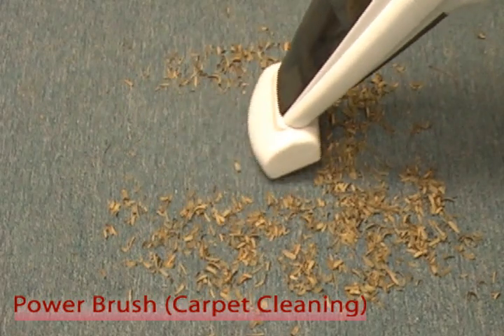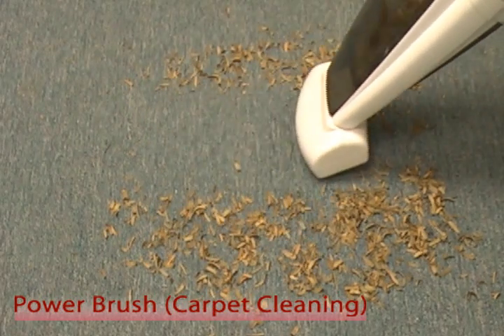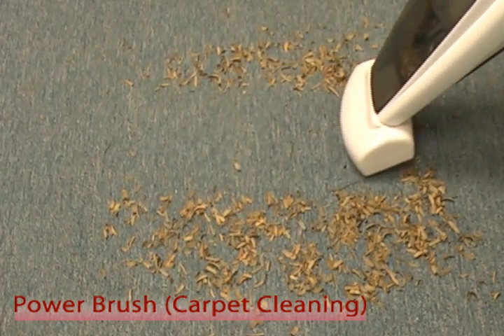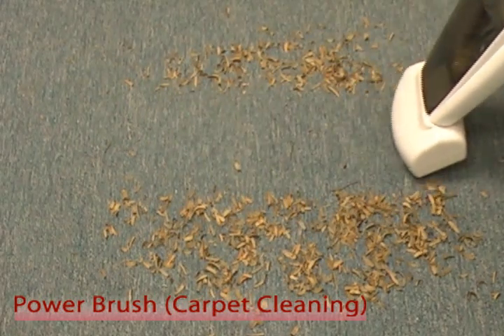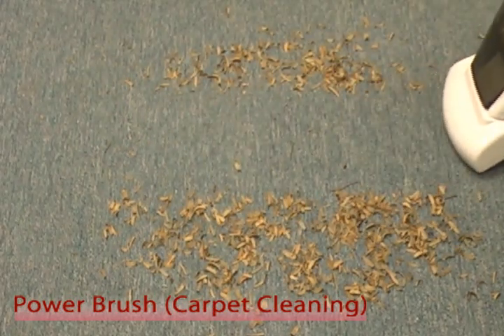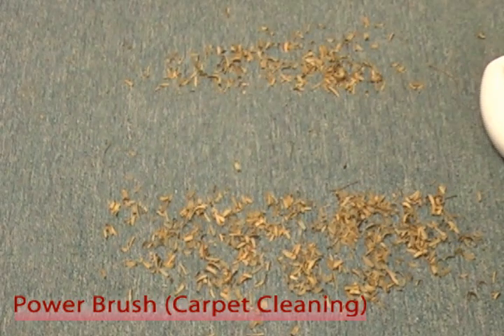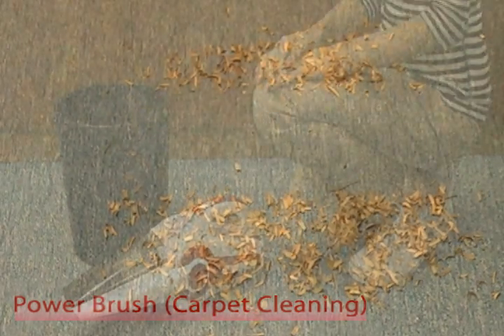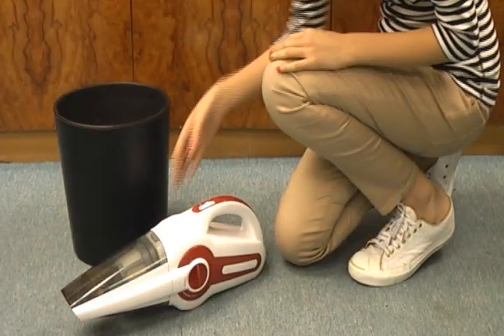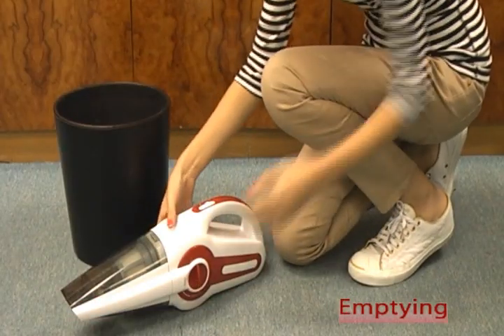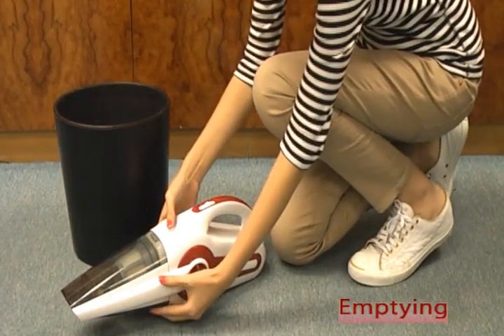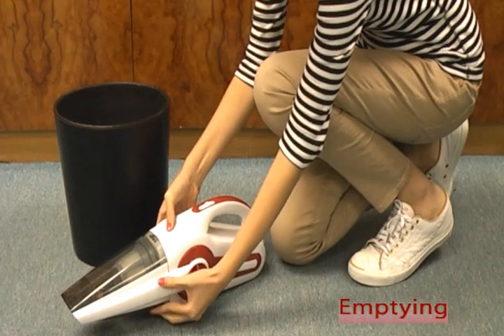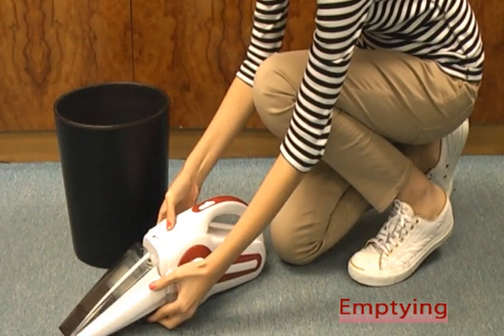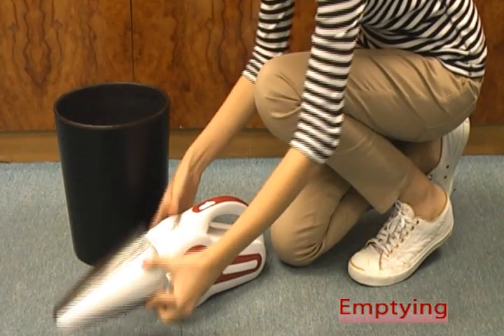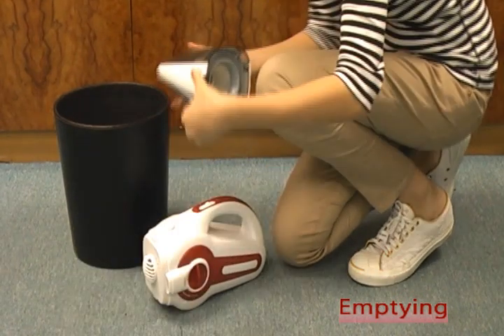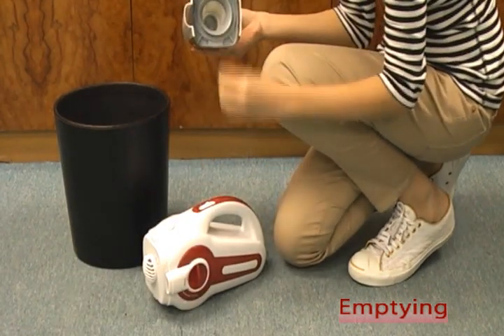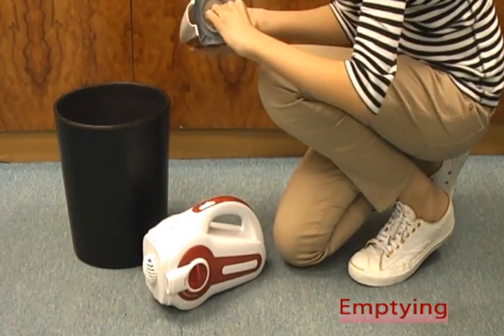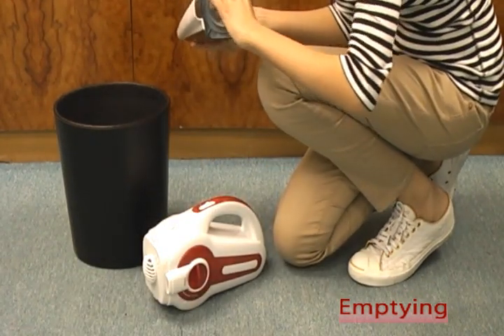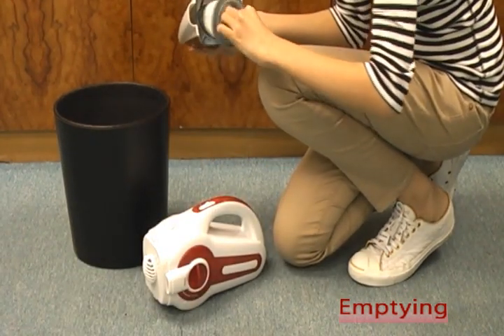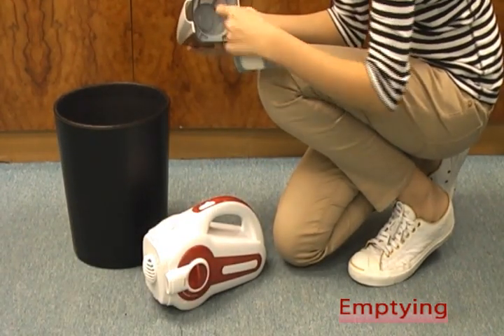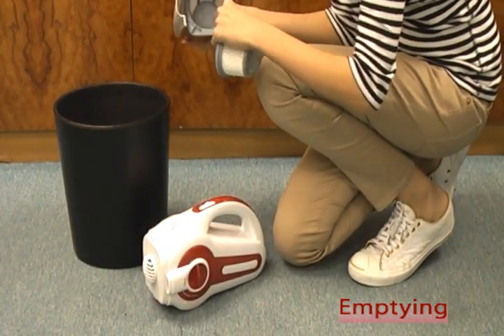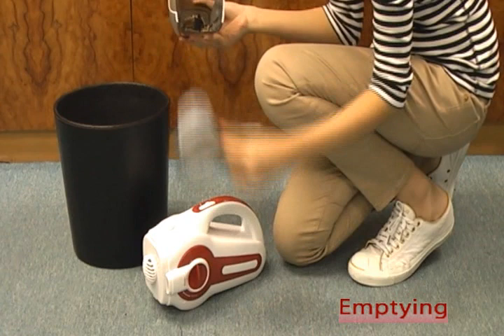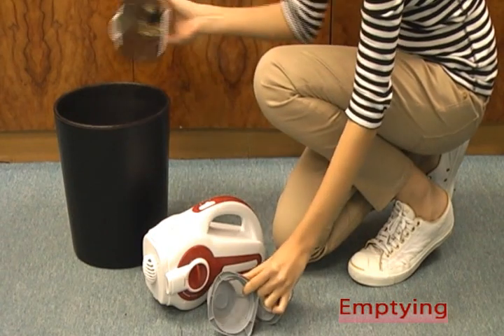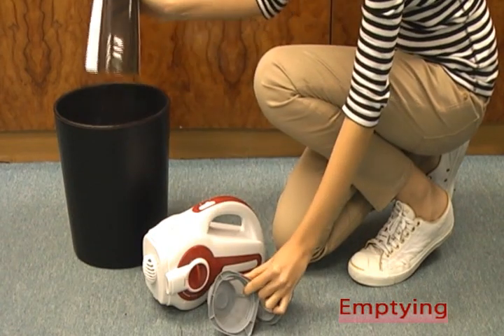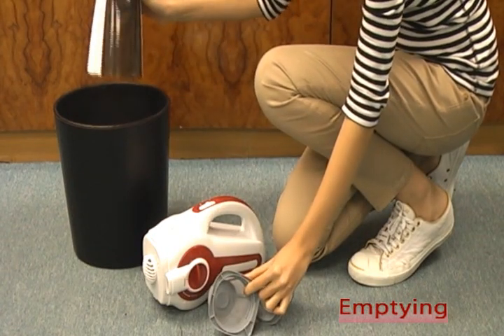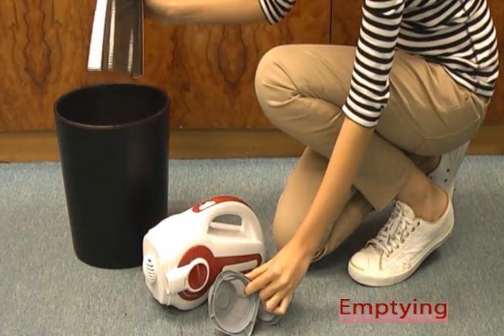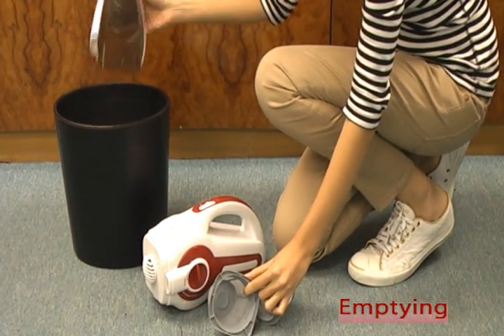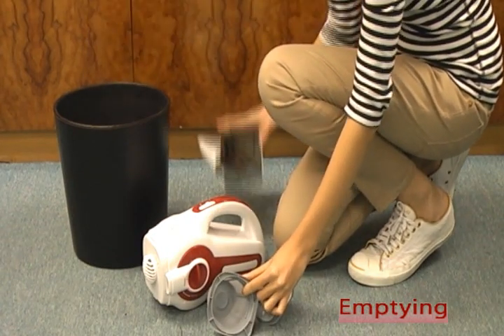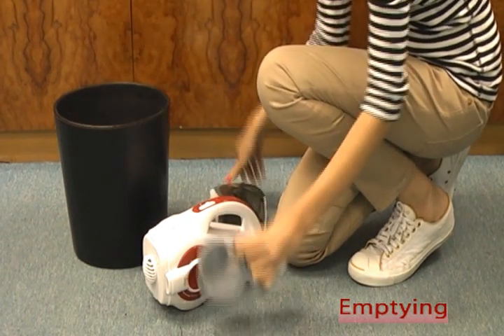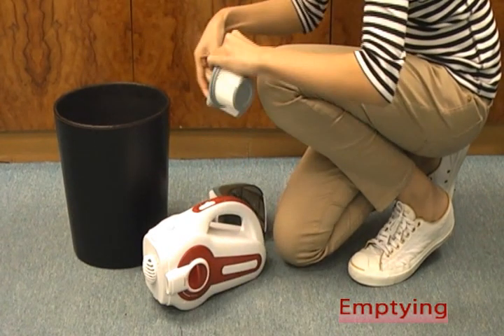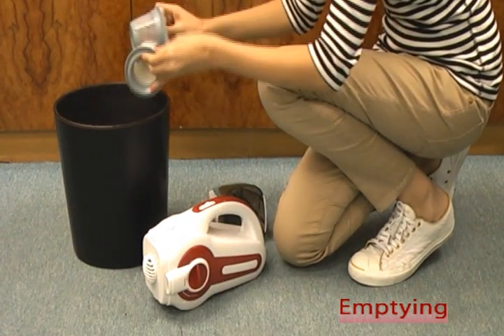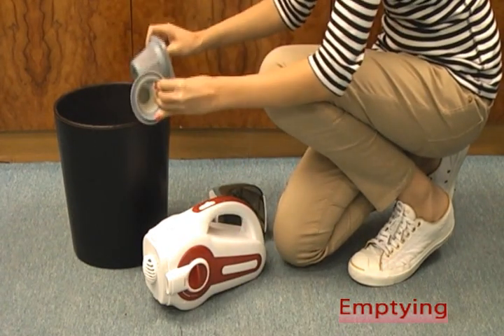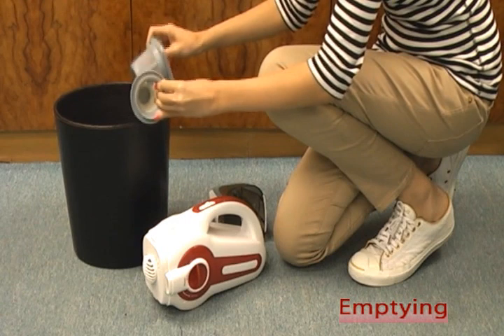Always remember to switch off the vacuum cleaner before emptying the dirt and garbage. Press the release button to detach the dust compartment. Remove the filters and then empty the dust container. After emptying, make sure to place the filters correctly.